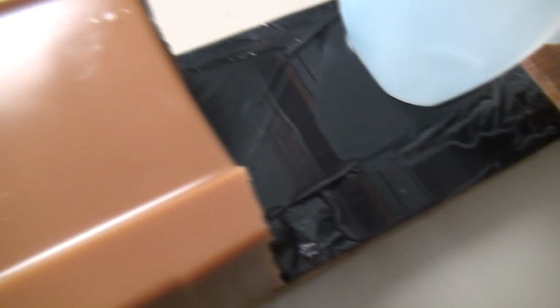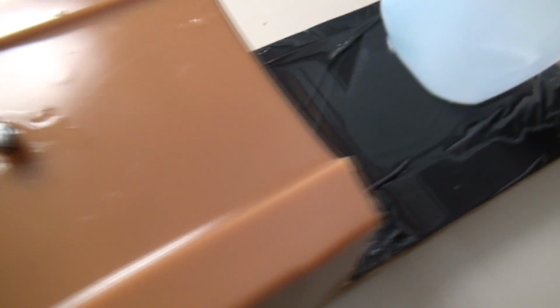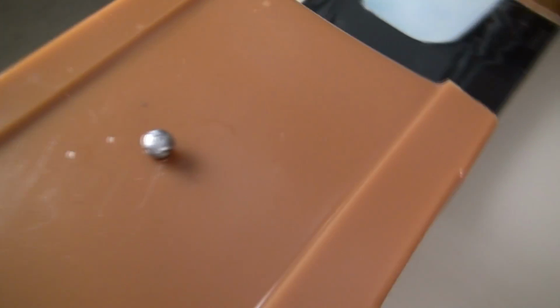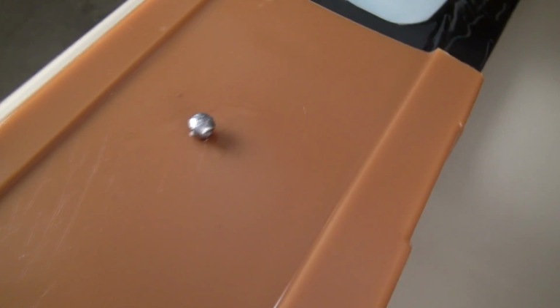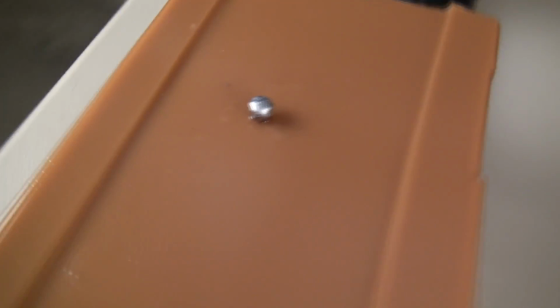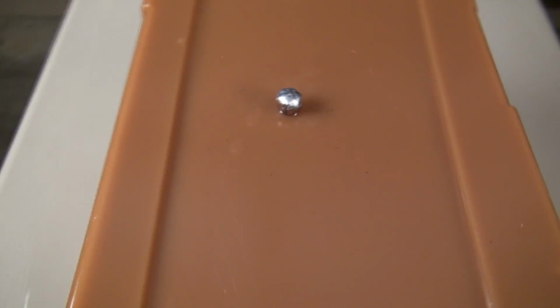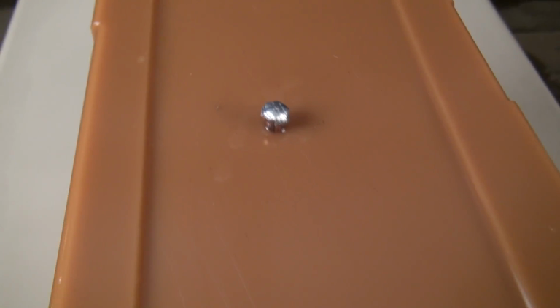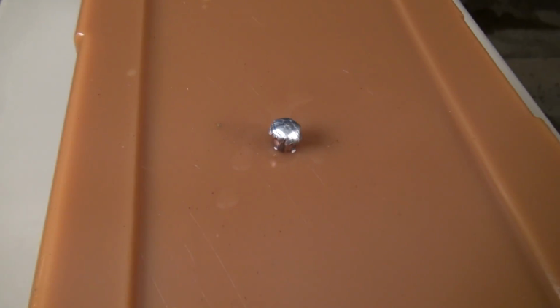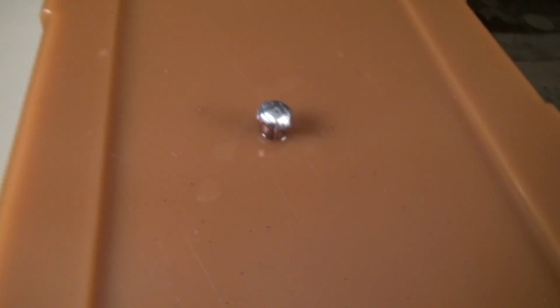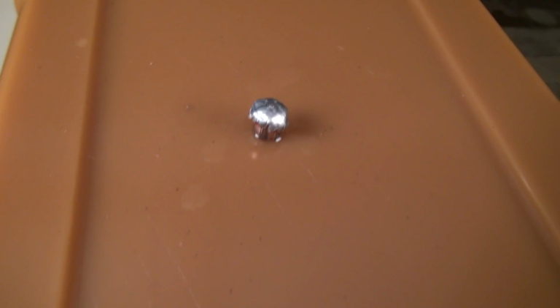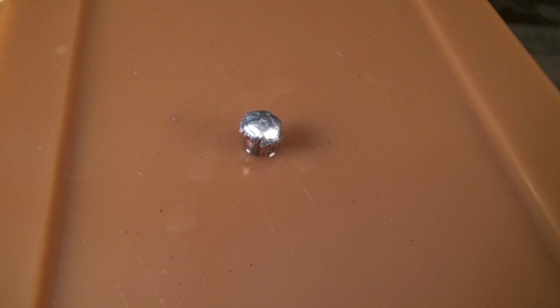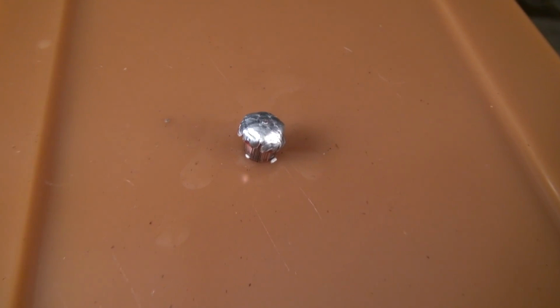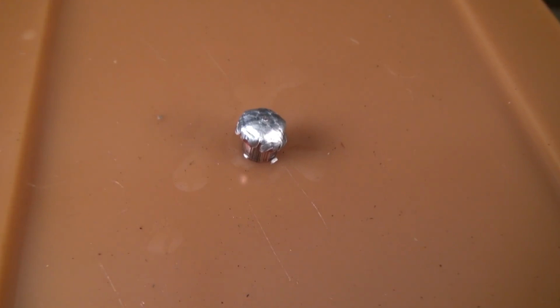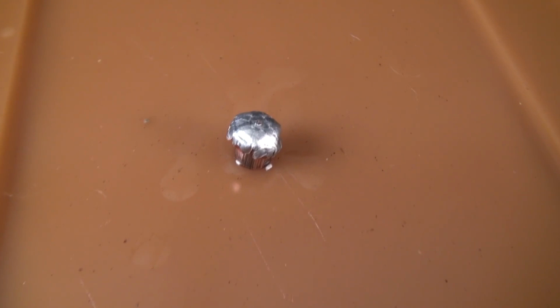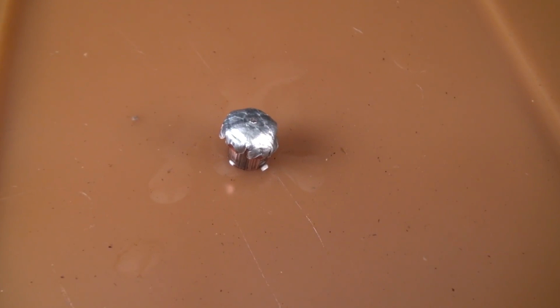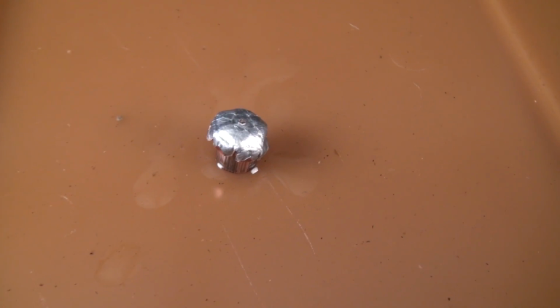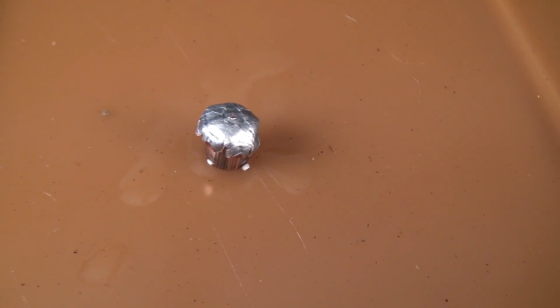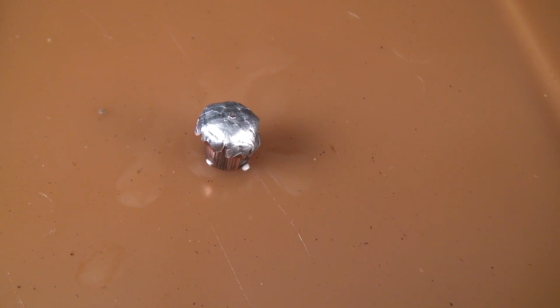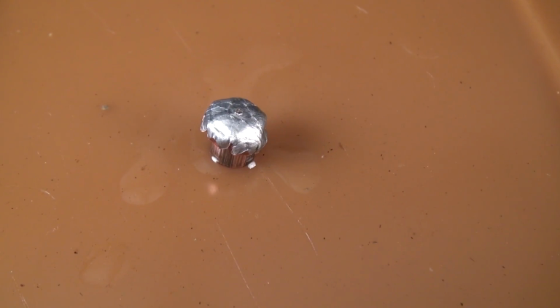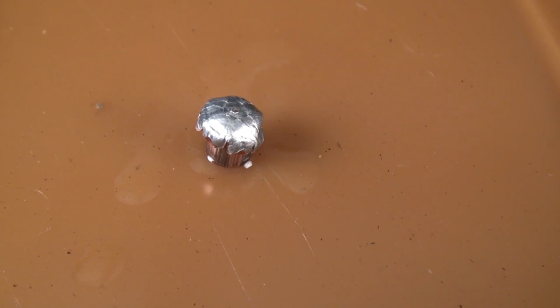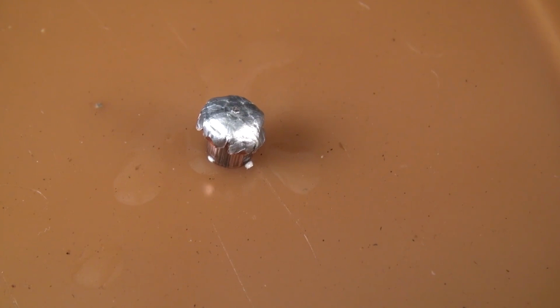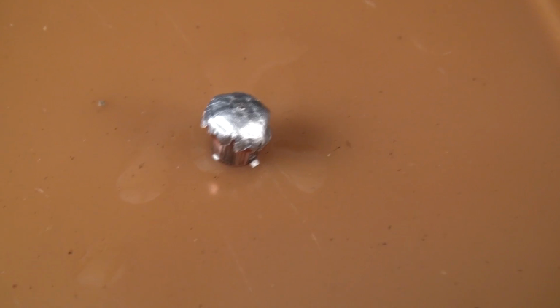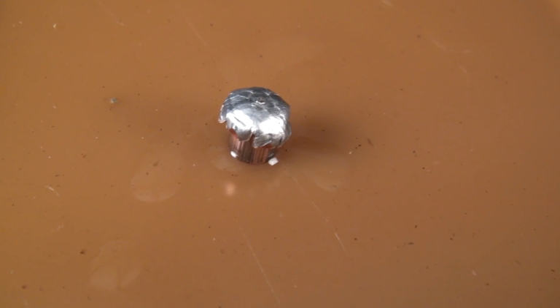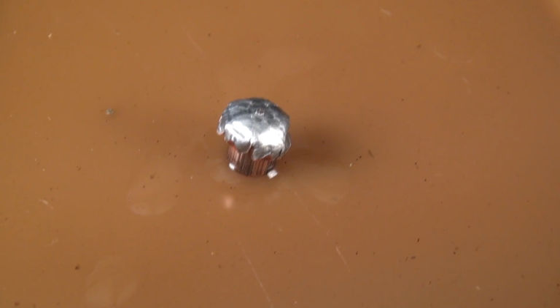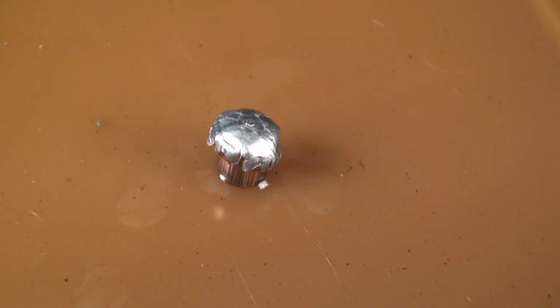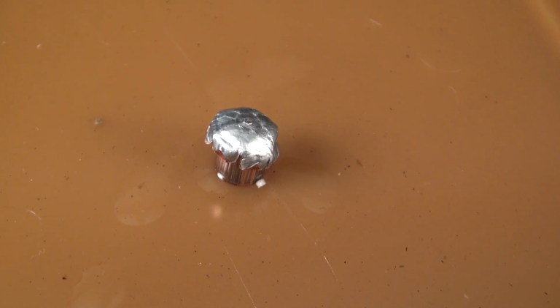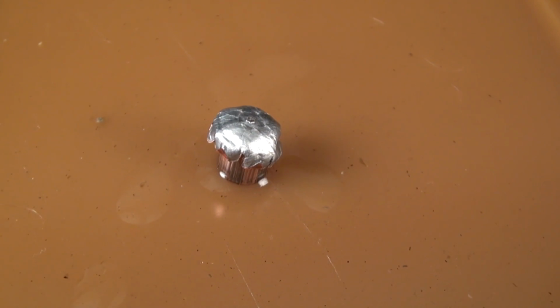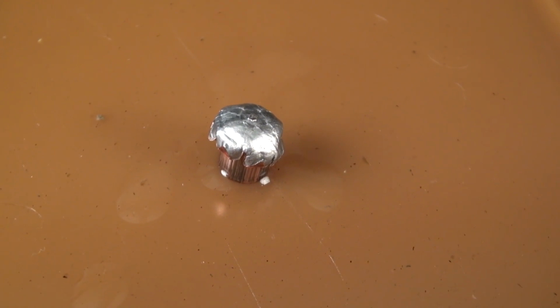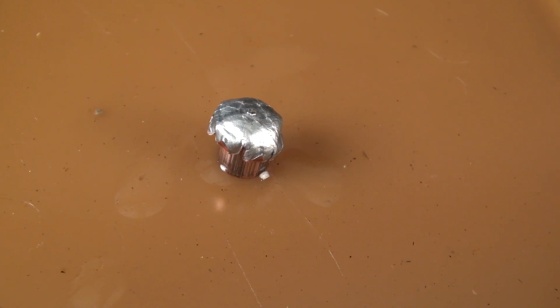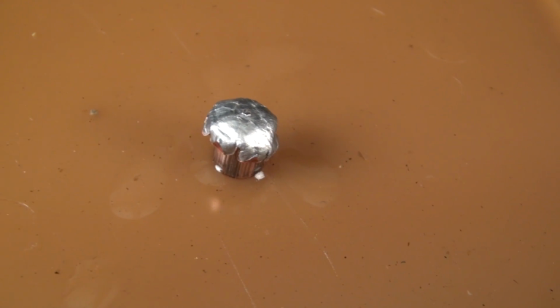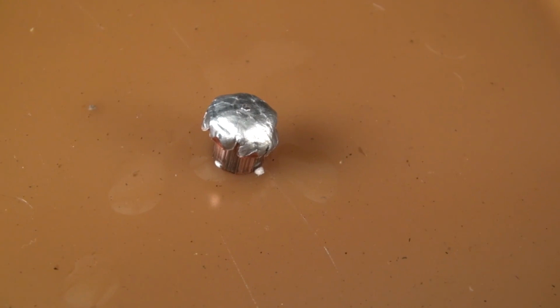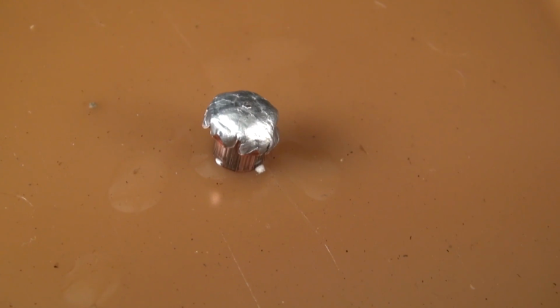There you go — that one looks better. That one expanded nicely. I'll get some measurements on that, but it still penetrated completely through the block and into jug number one.